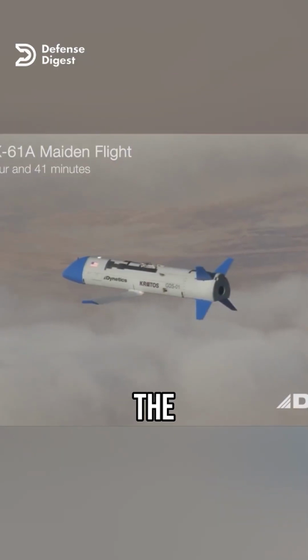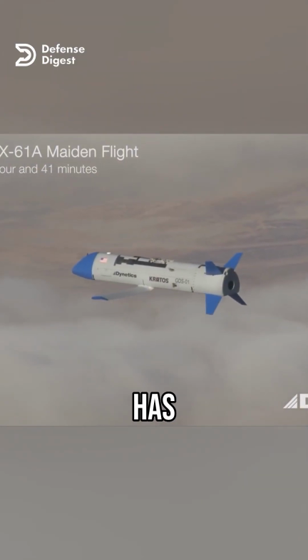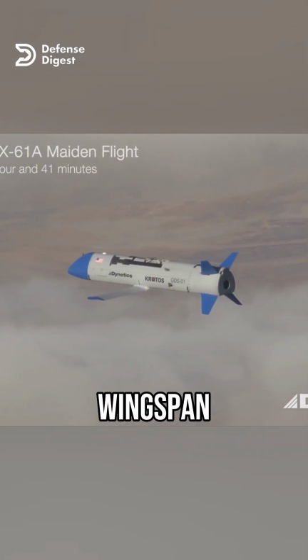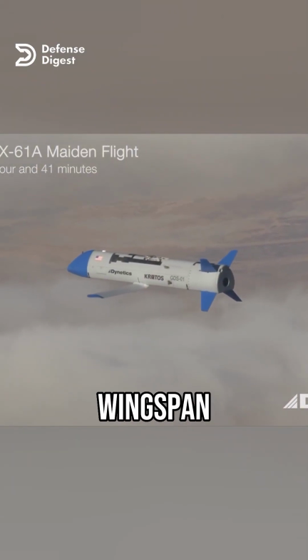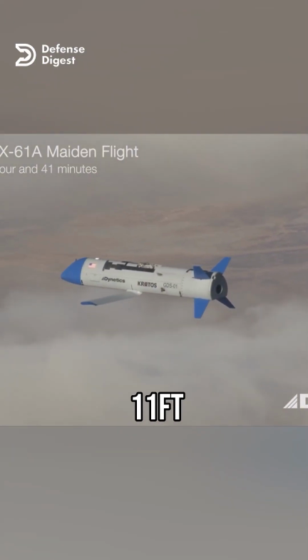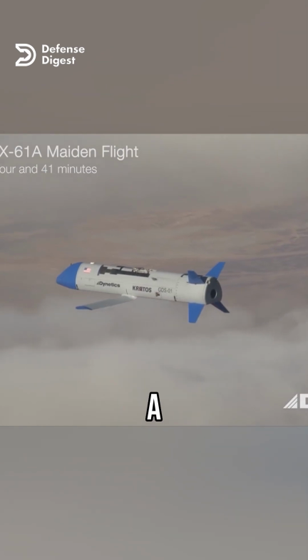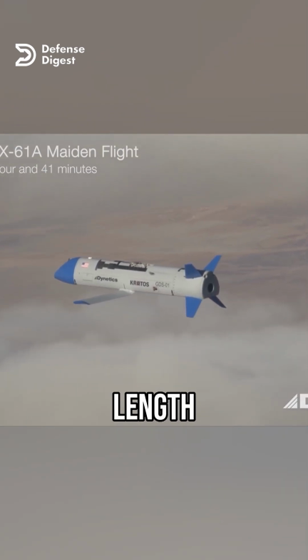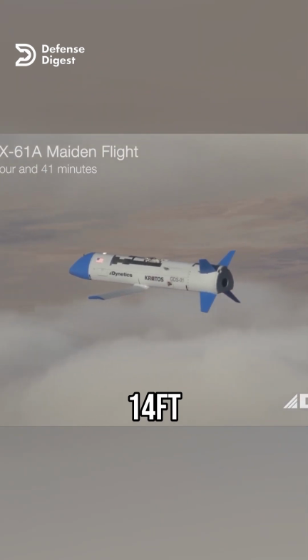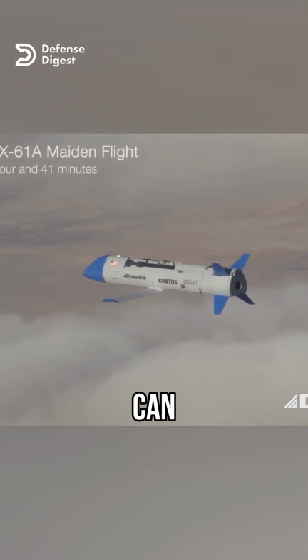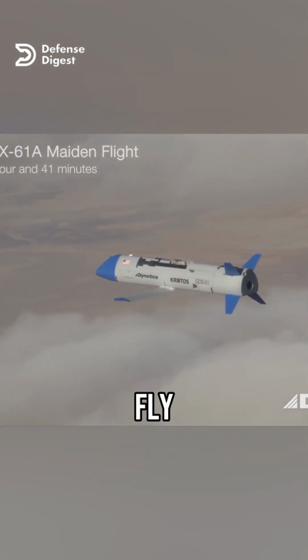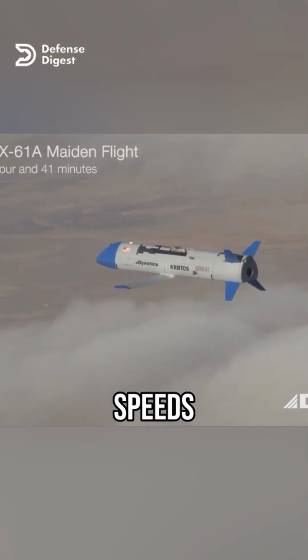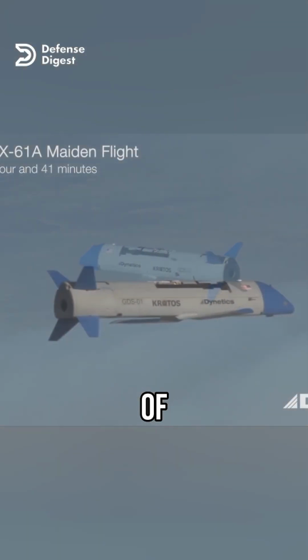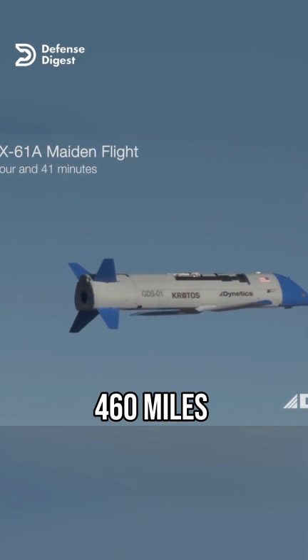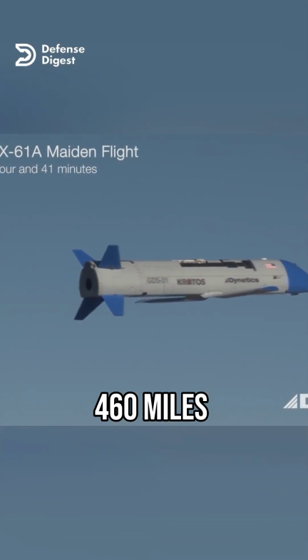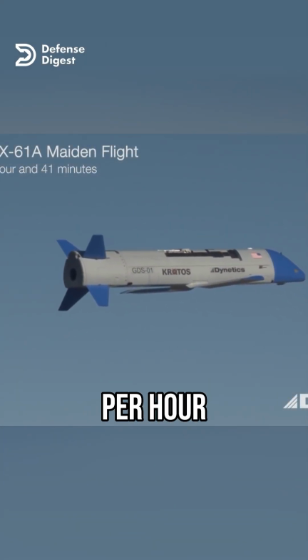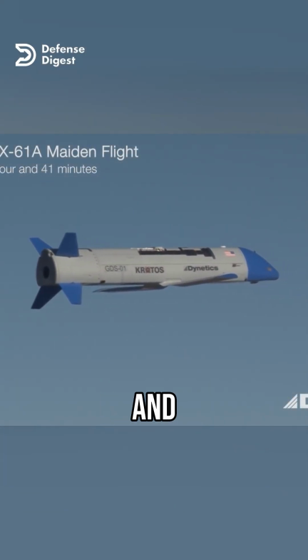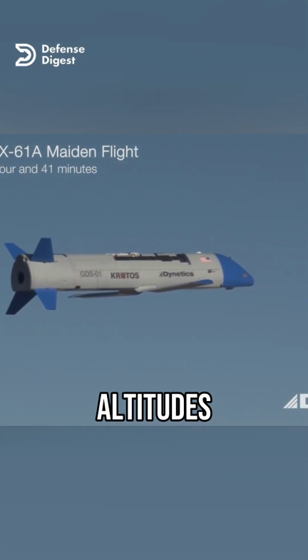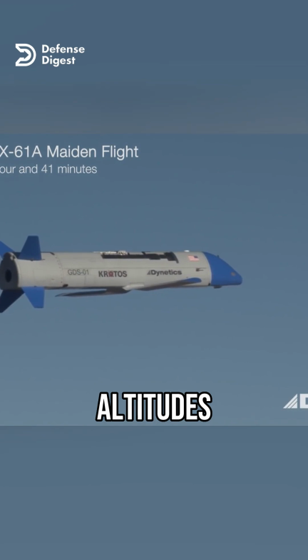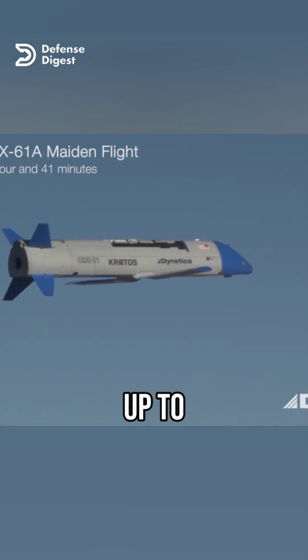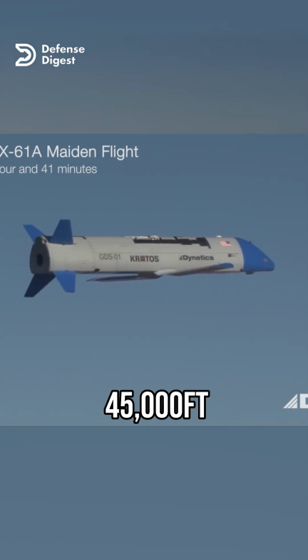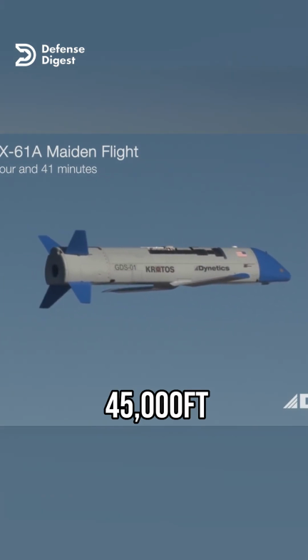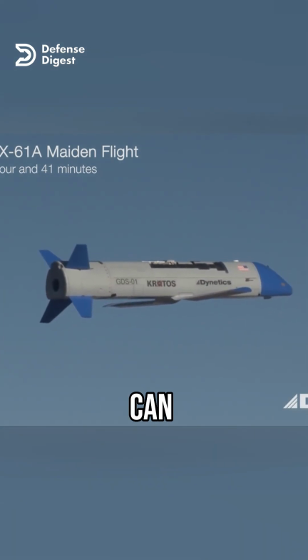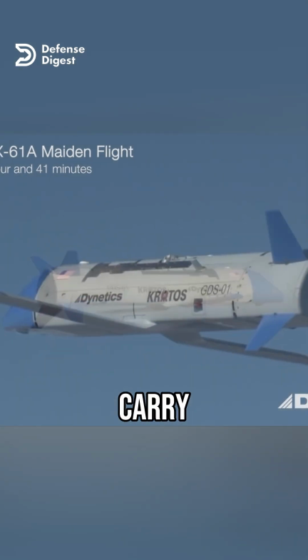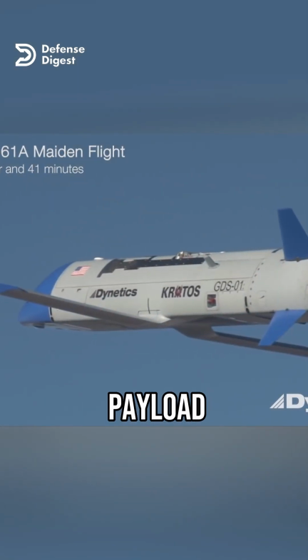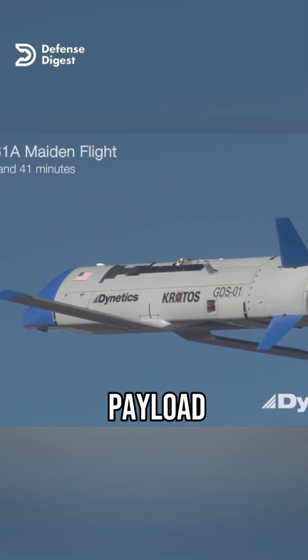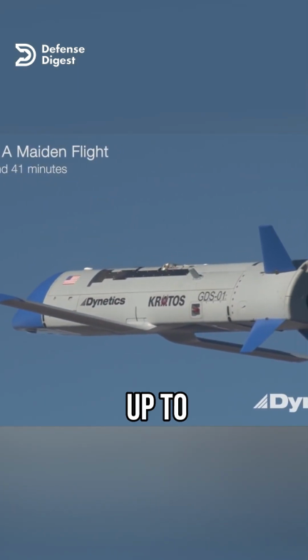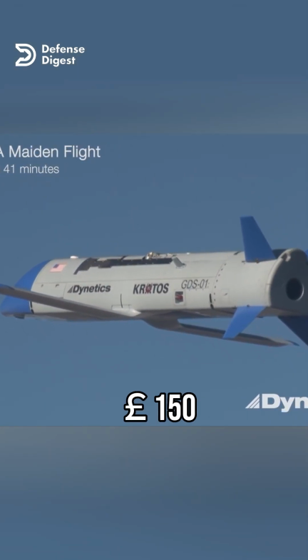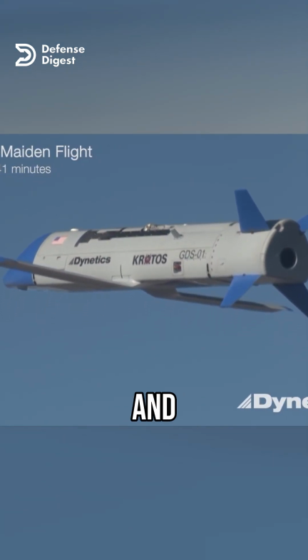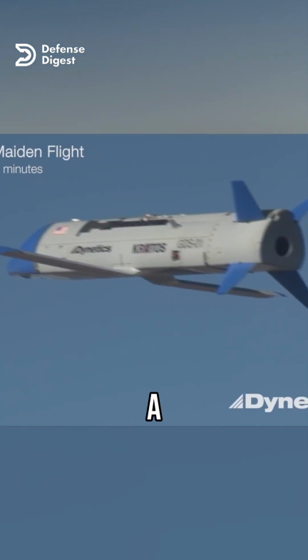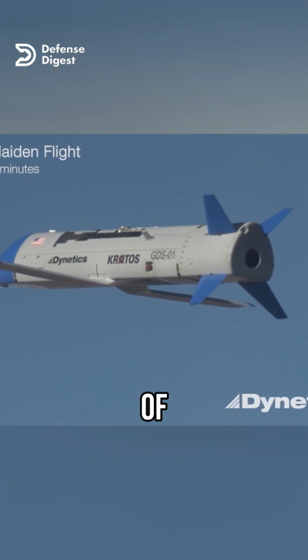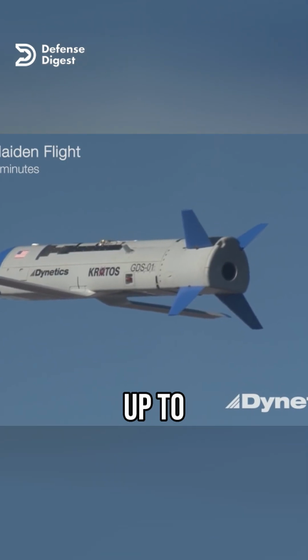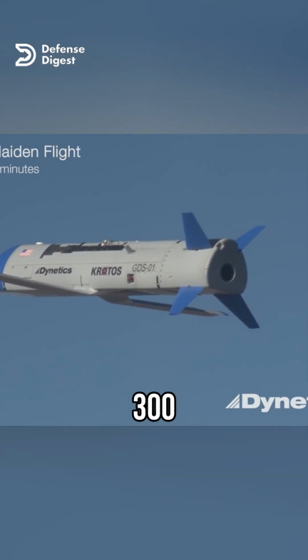The drone has a wingspan of 11 feet and a length of 14 feet. It can fly at speeds of up to 460 miles per hour and altitudes of up to 45,000 feet. It can carry a payload of up to 150 pounds and has a range of up to 300 miles.